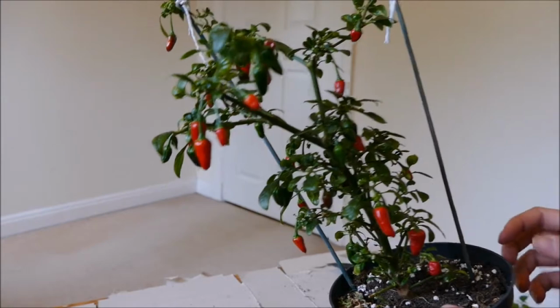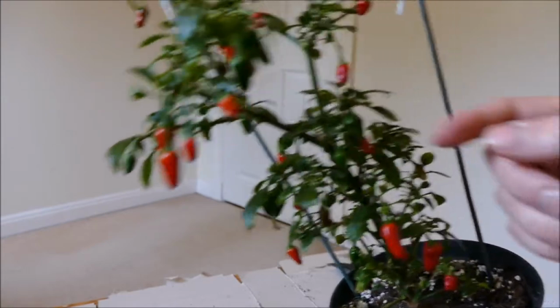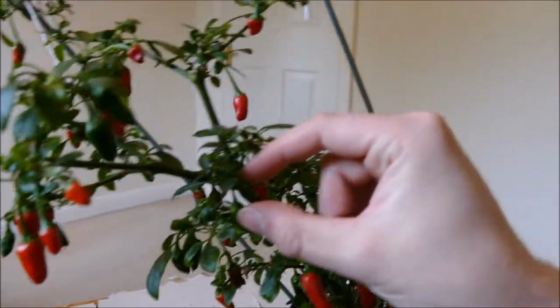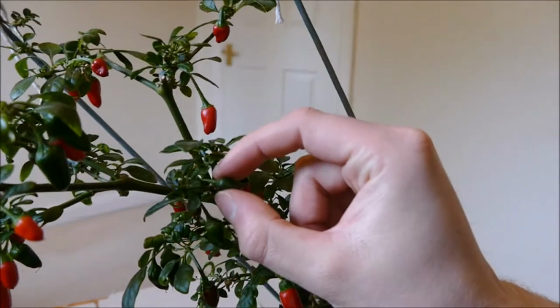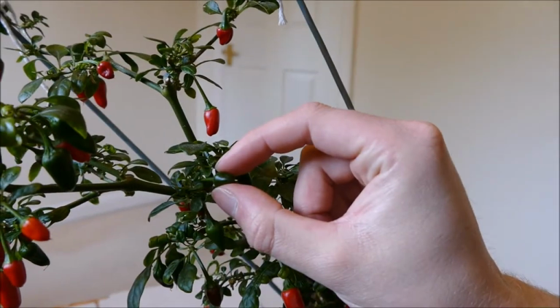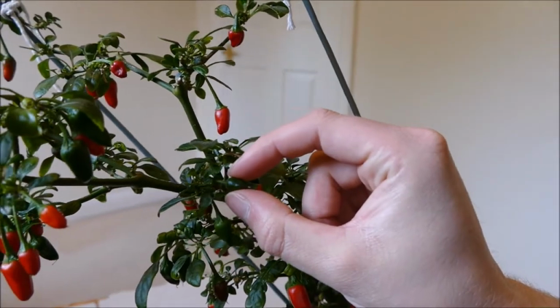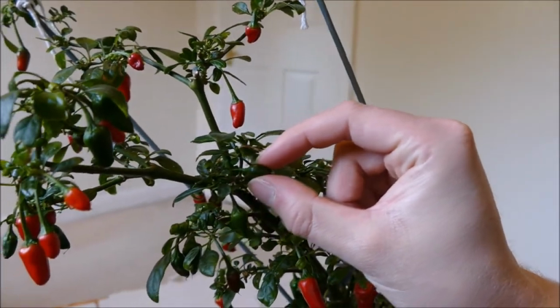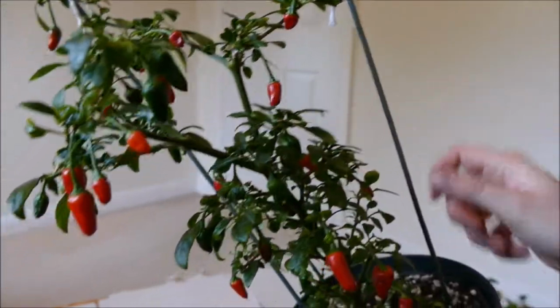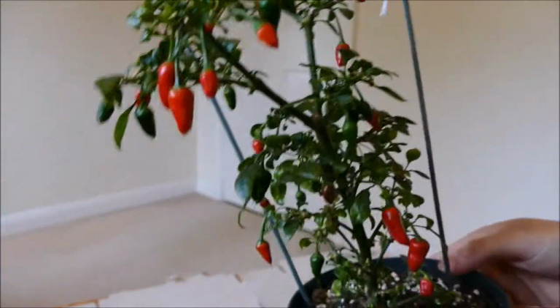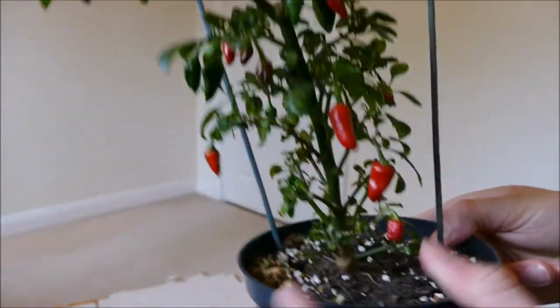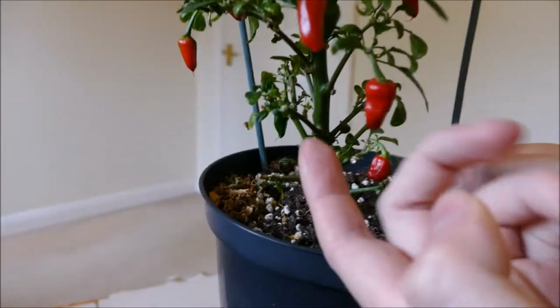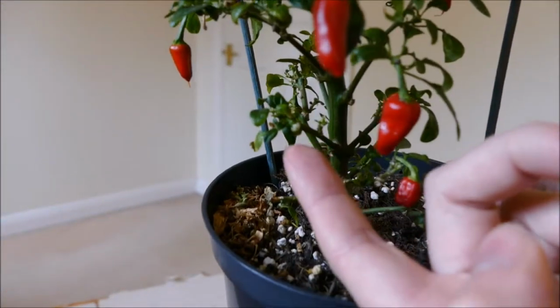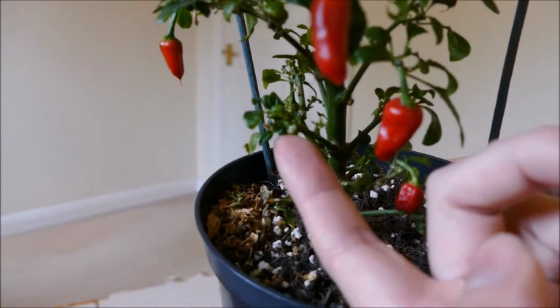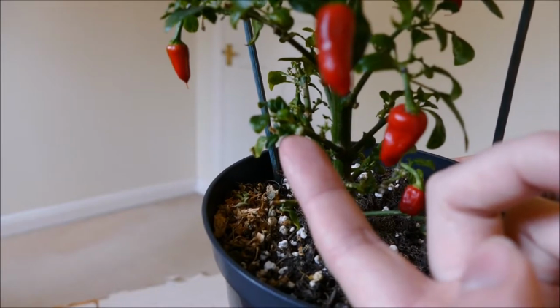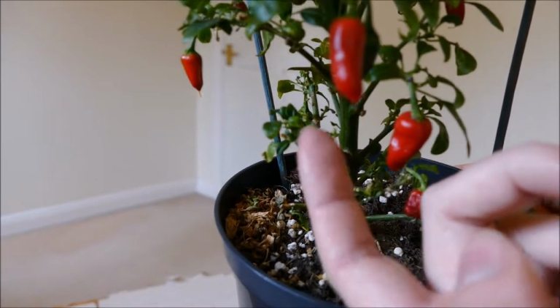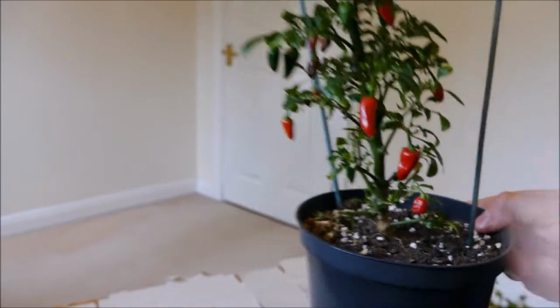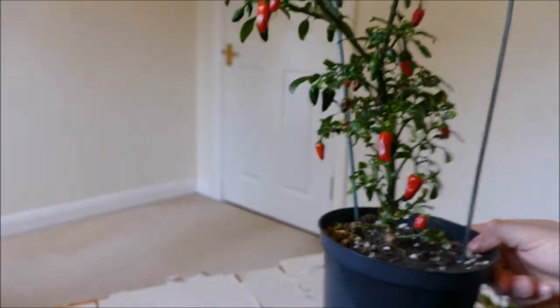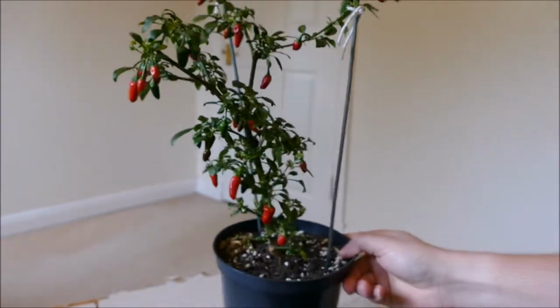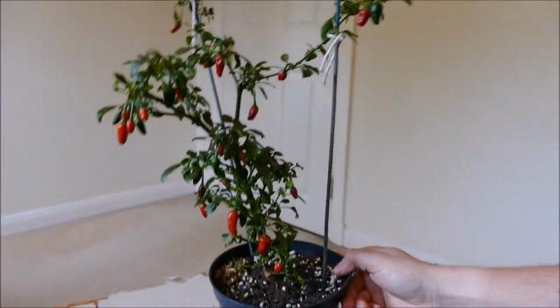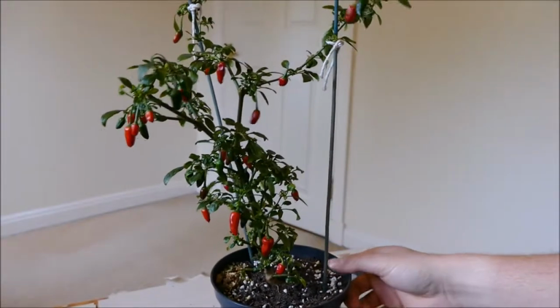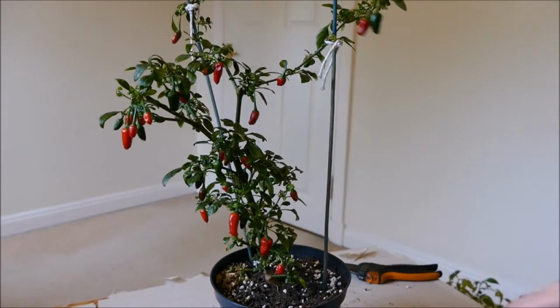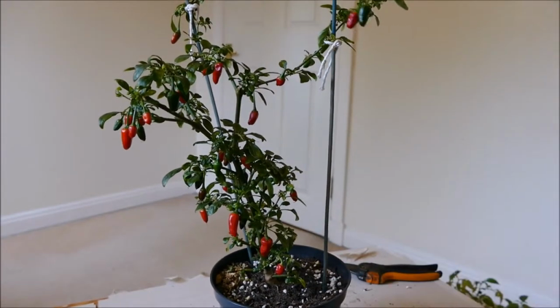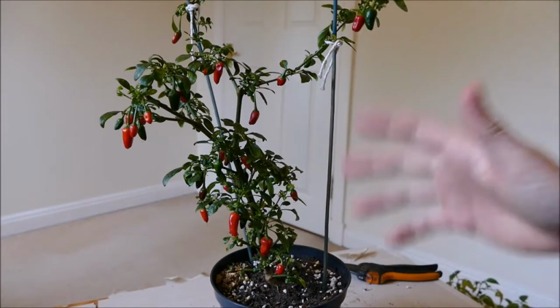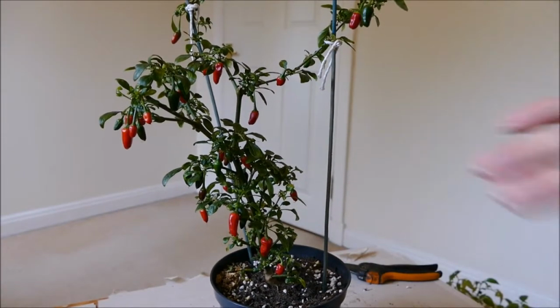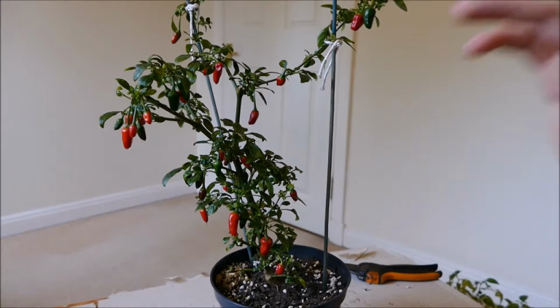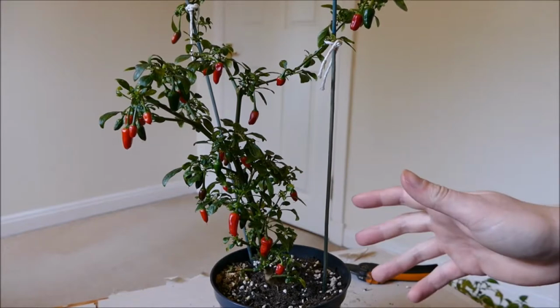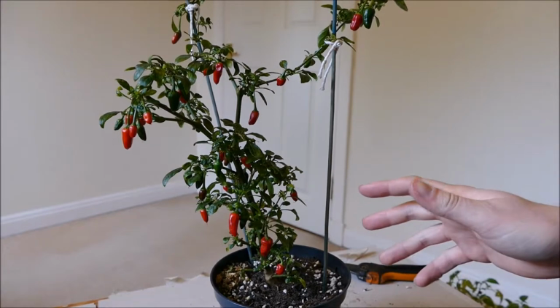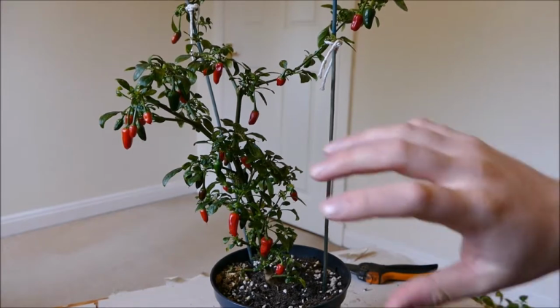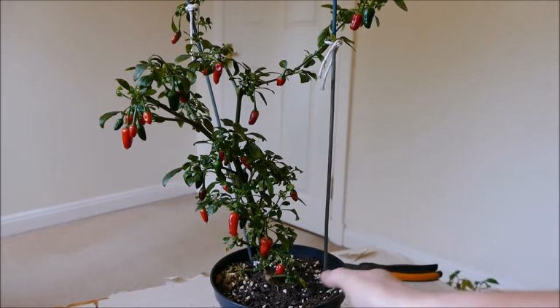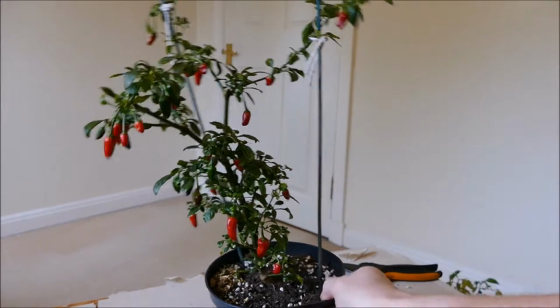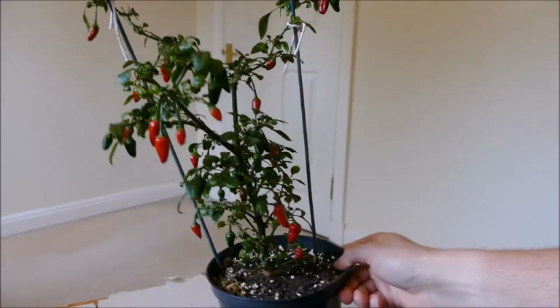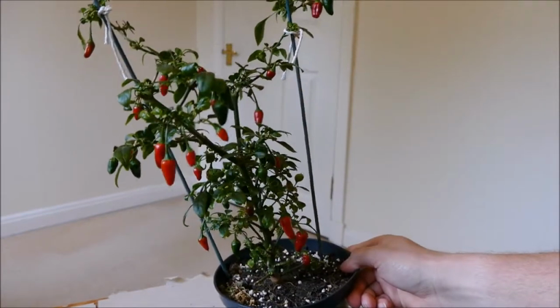As I say, there are always new ones coming — you can see some younger ones there. And there are flower buds already, so it's a continual process. I do find it comes in waves, and at the moment this is towards the end of a wave, which is why there are loads of ripe chillies.